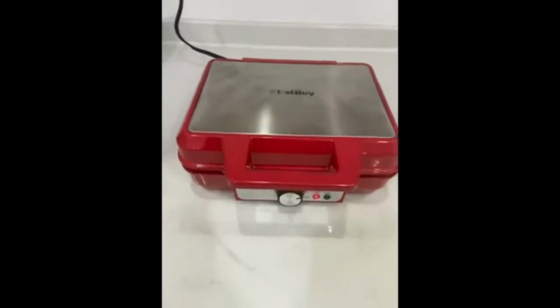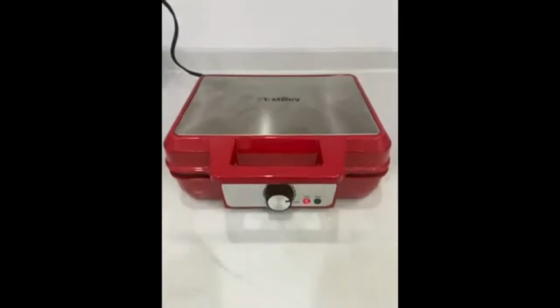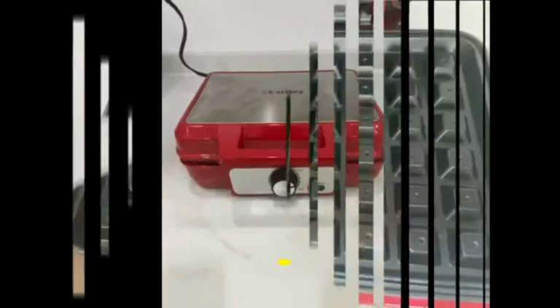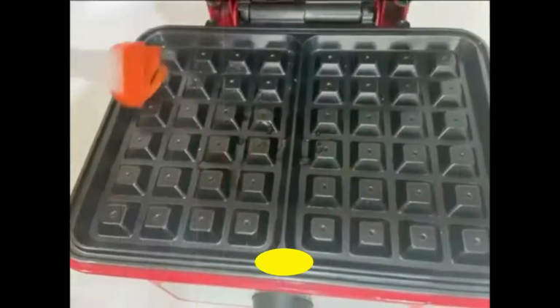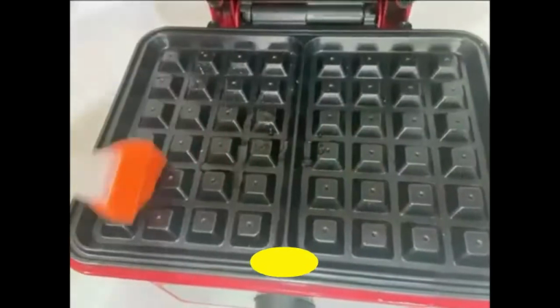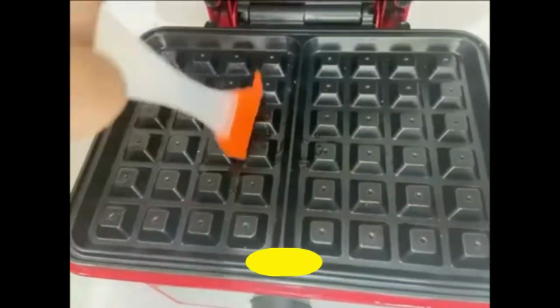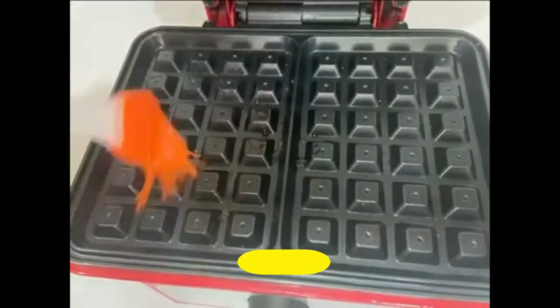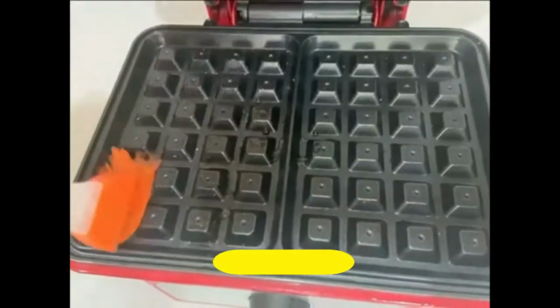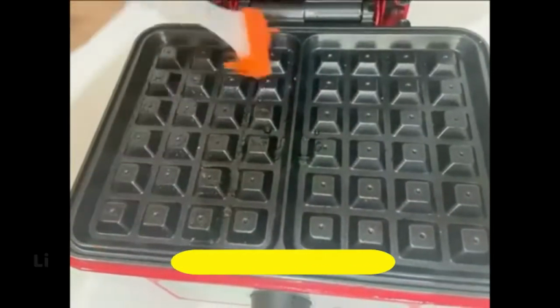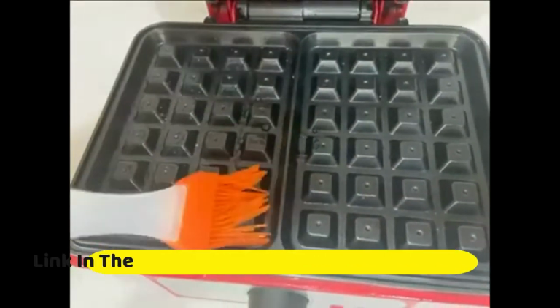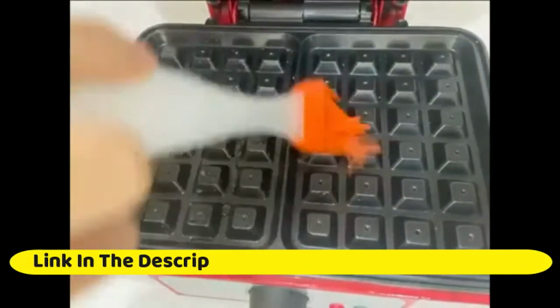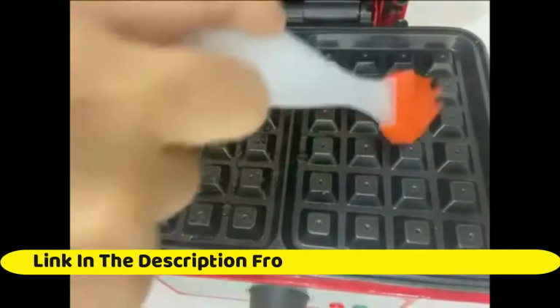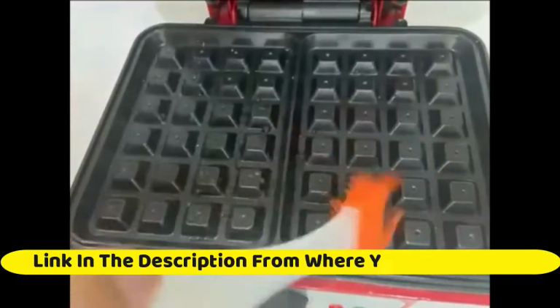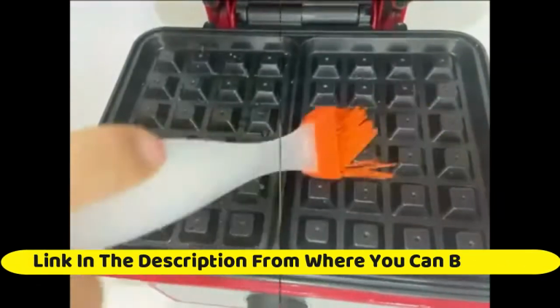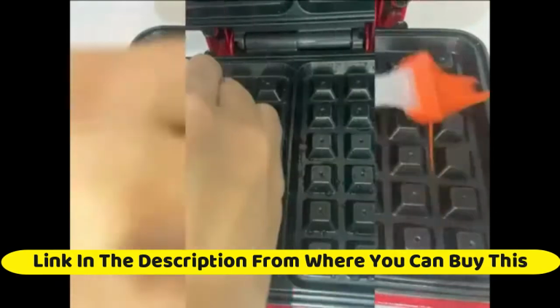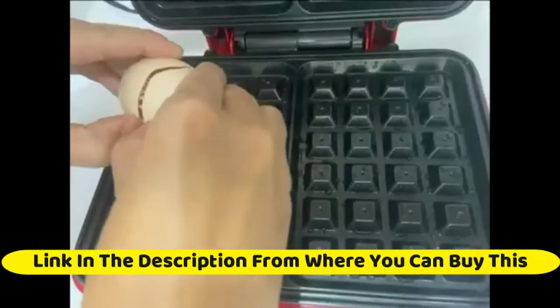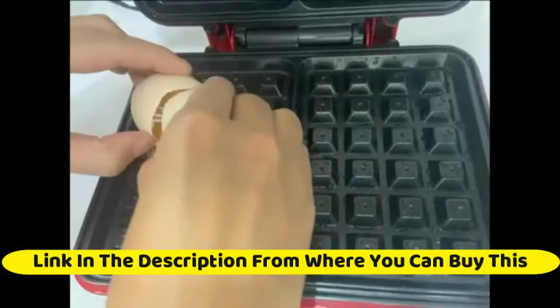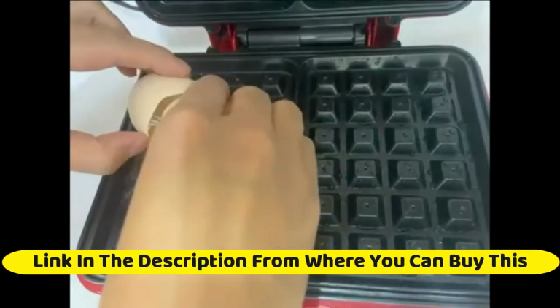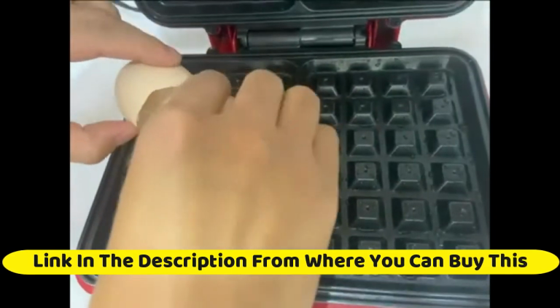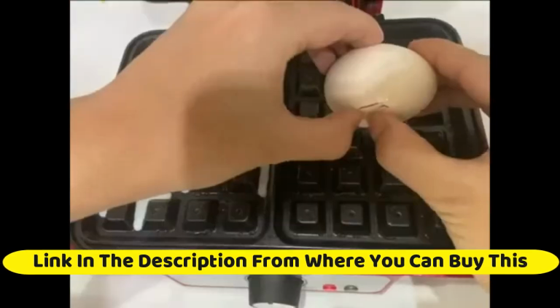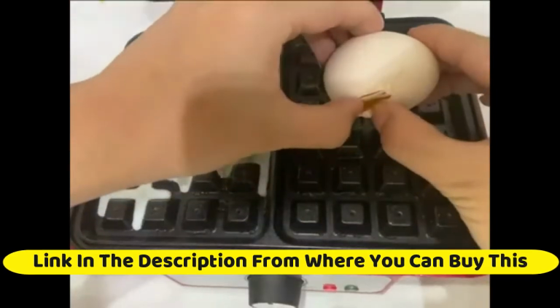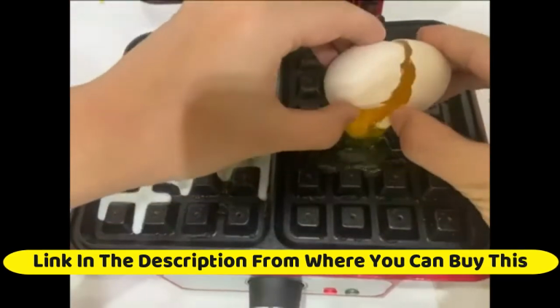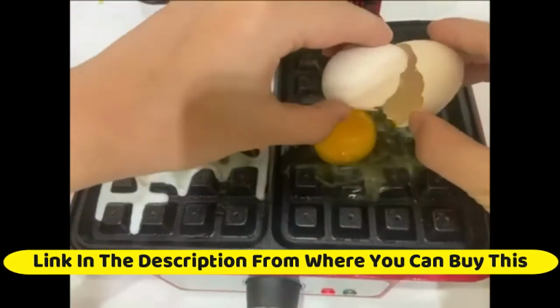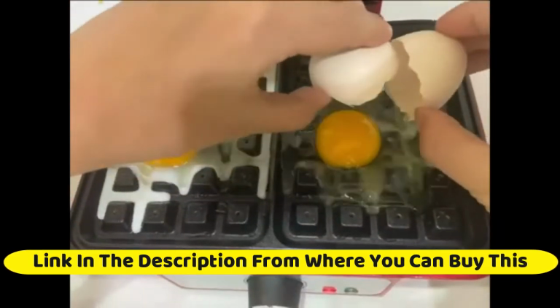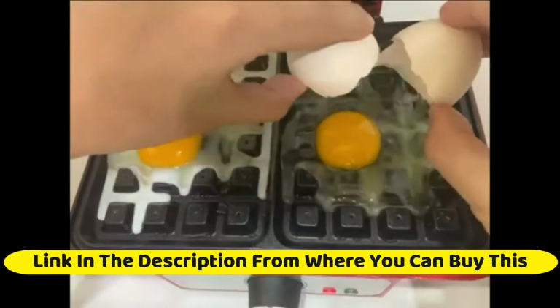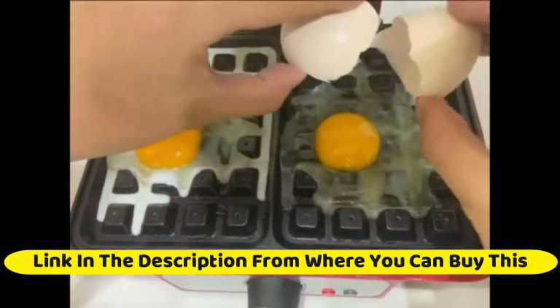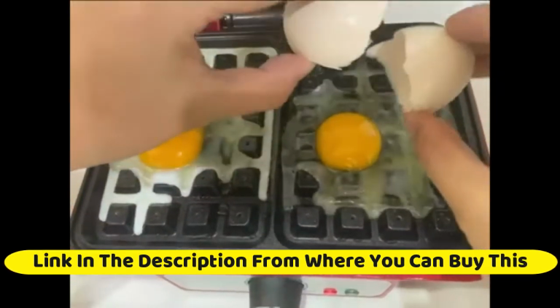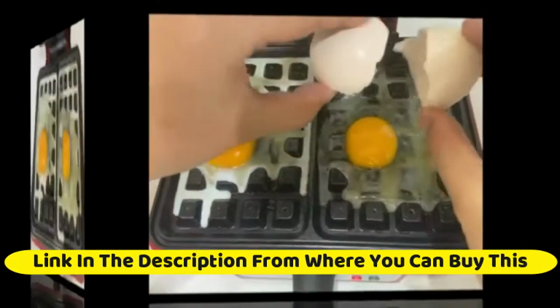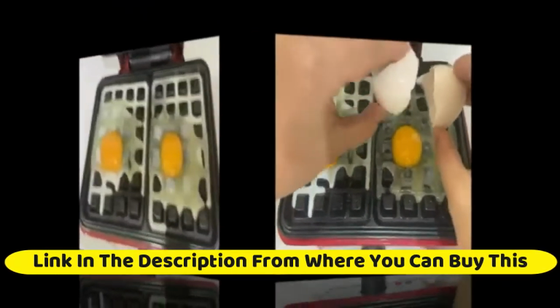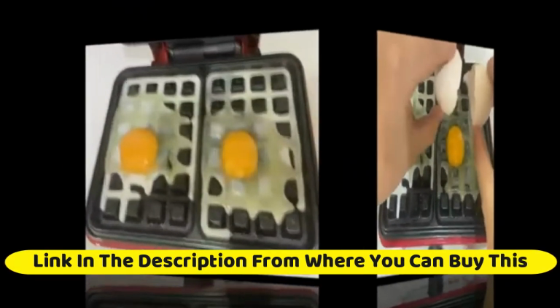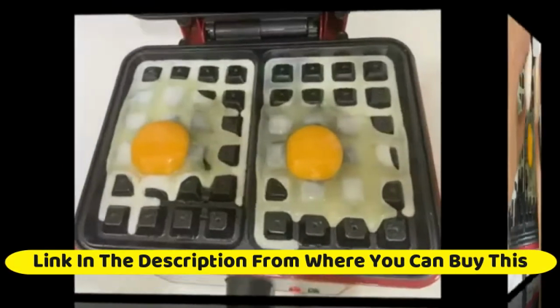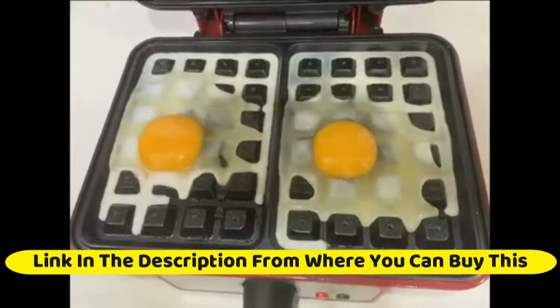First by Belgian Waffle Maker, 1080W Small Waffle Iron with adjustable temperature control knob. 2 slices square non-stick waffle machine with cool touch handle and indicator lights for children, red.